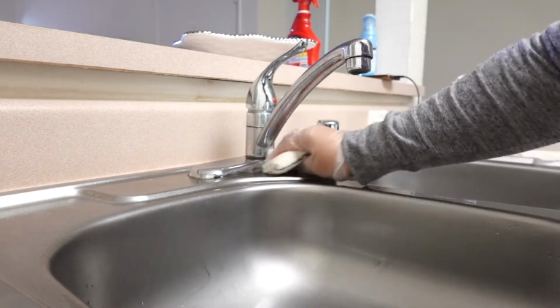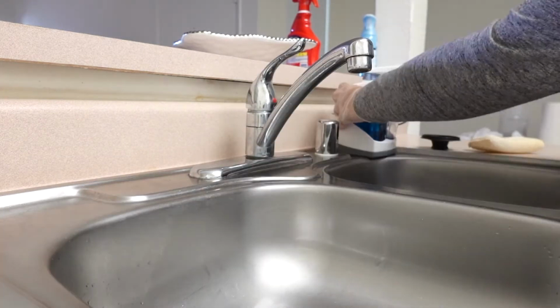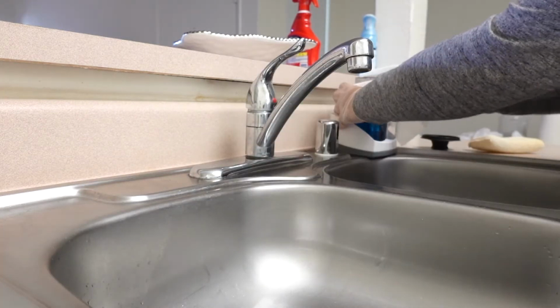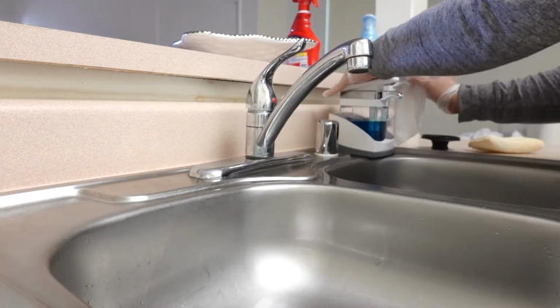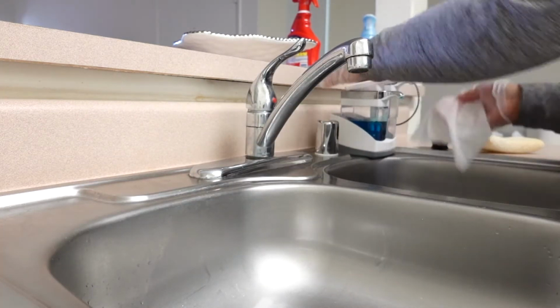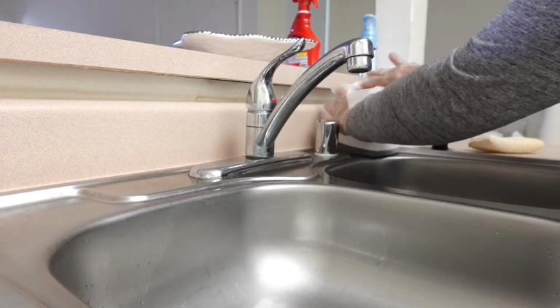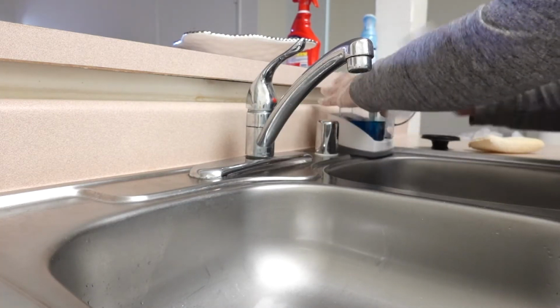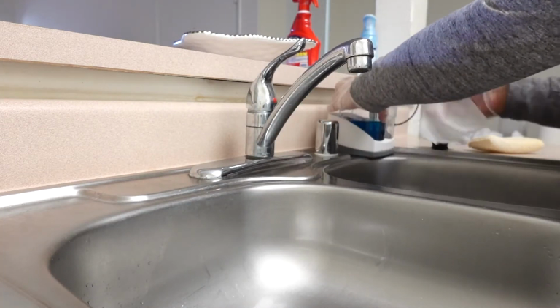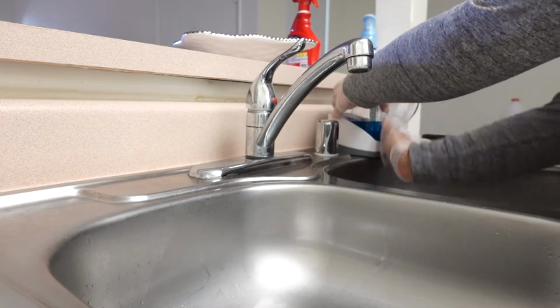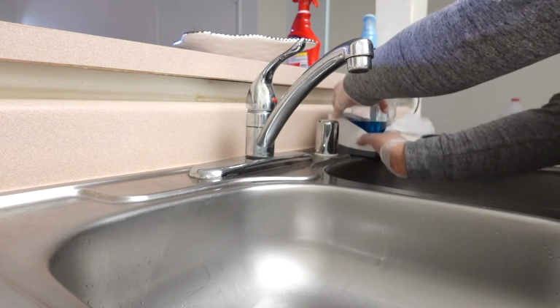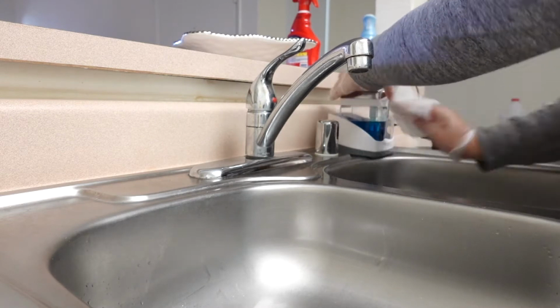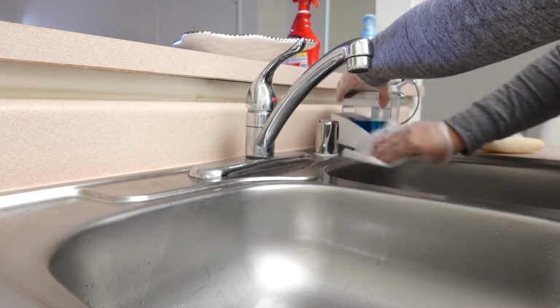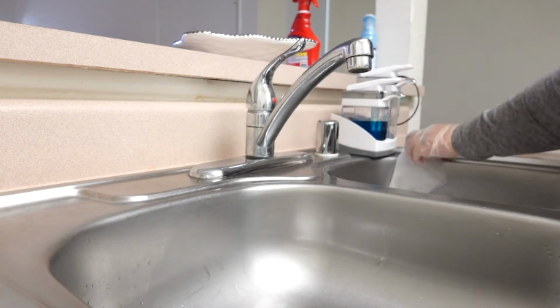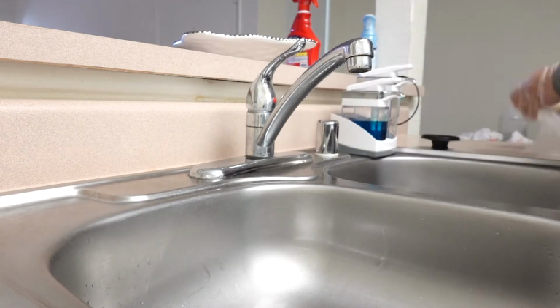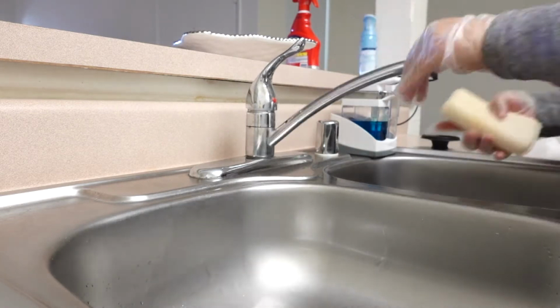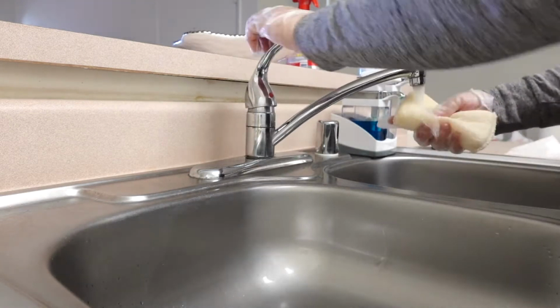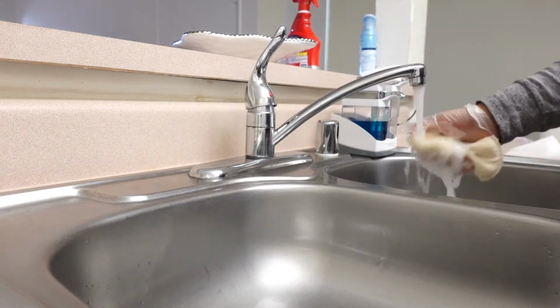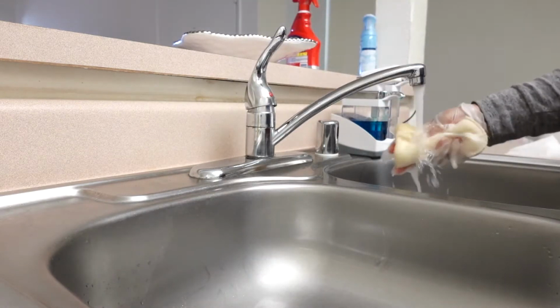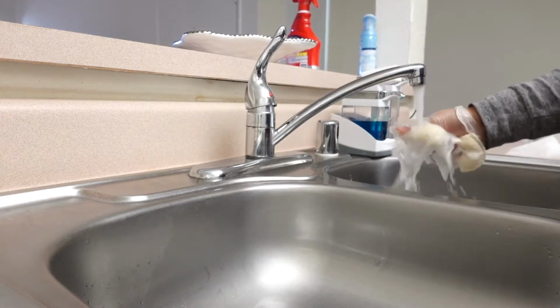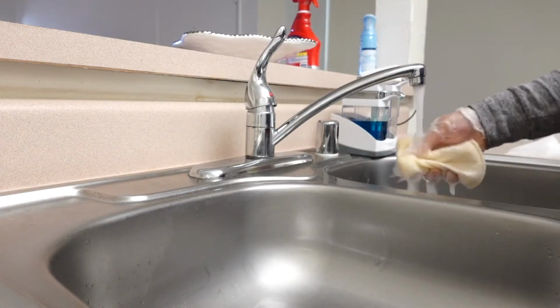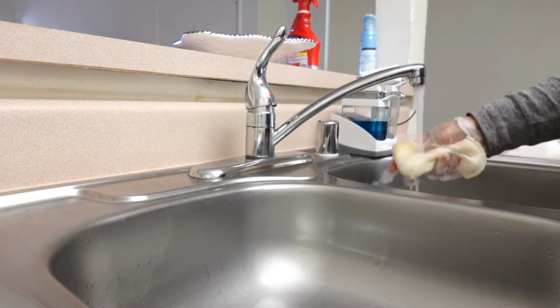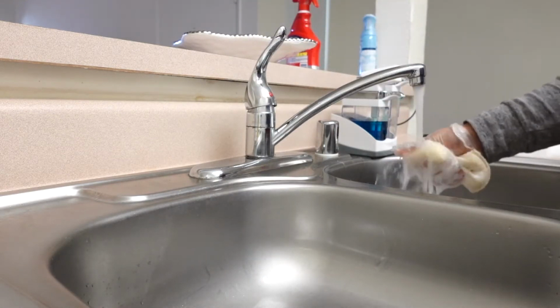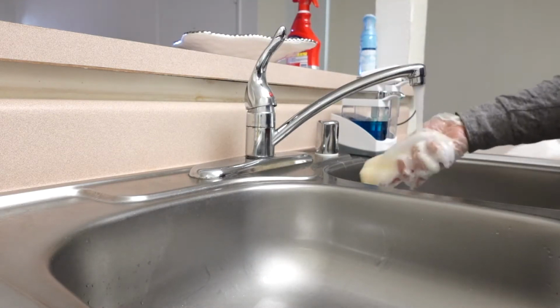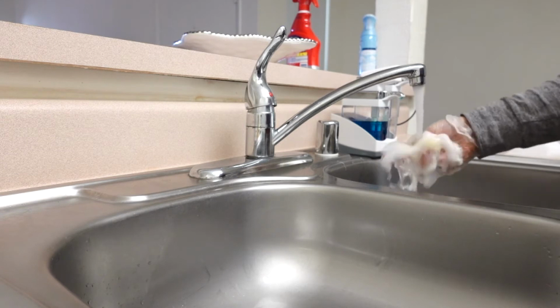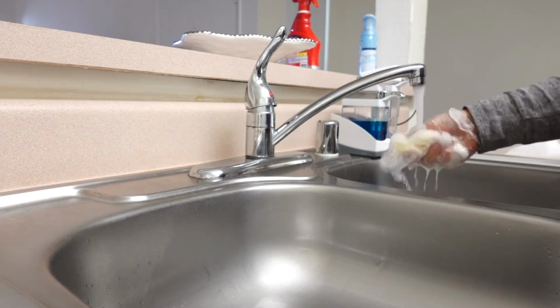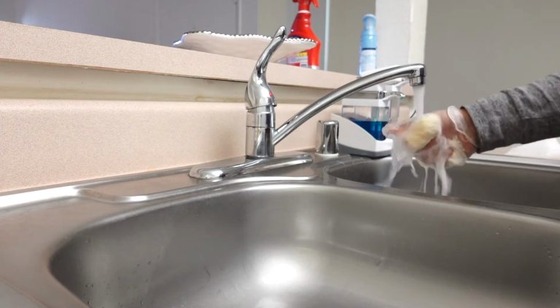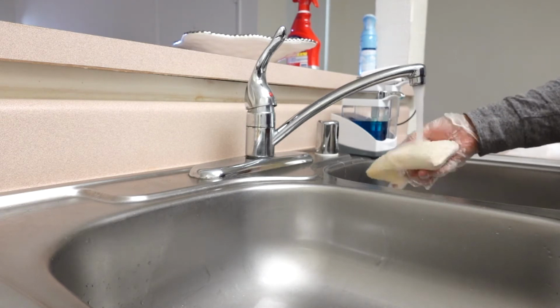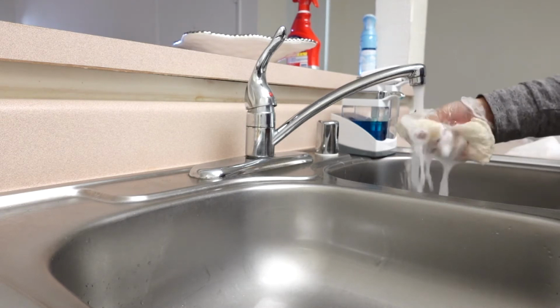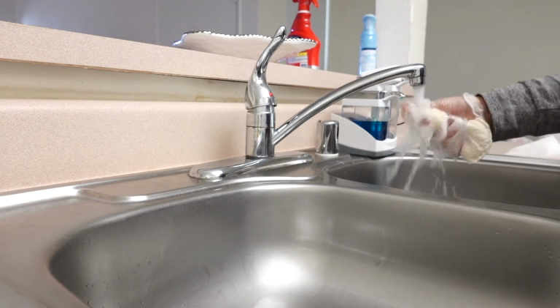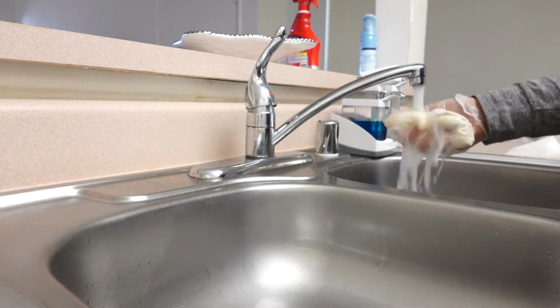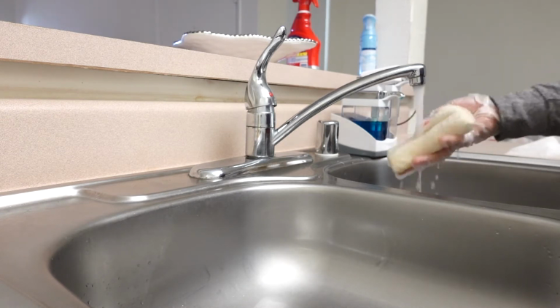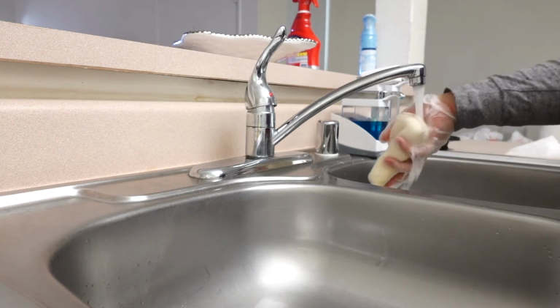Then getting a Clorox wipe, I'm going to be wiping down the soap dispenser. And then I'm going to grab the sponge I was using earlier and try to get out all the soap in it.